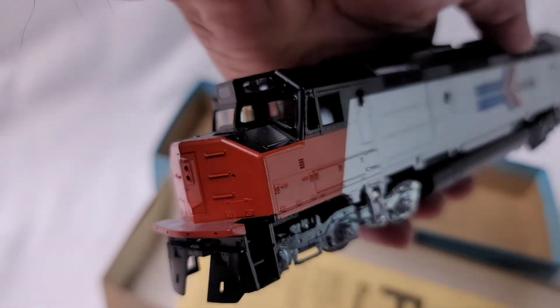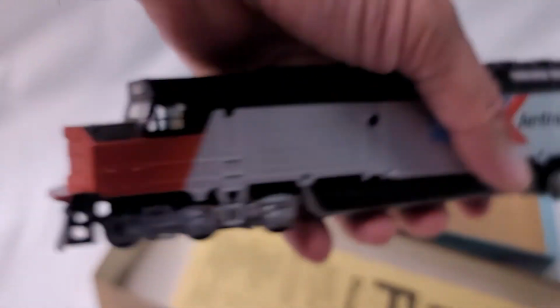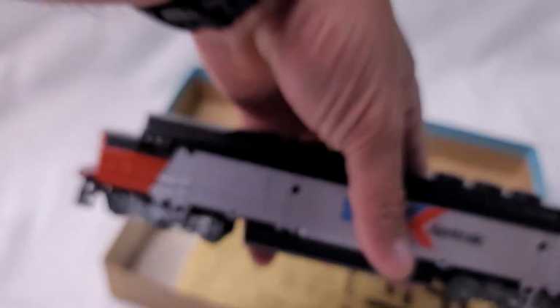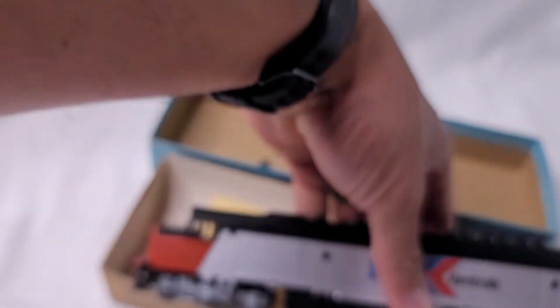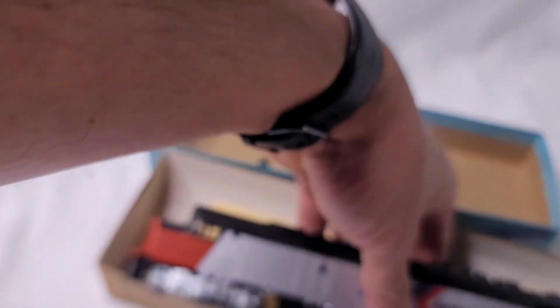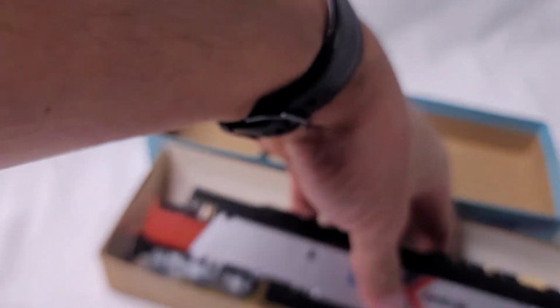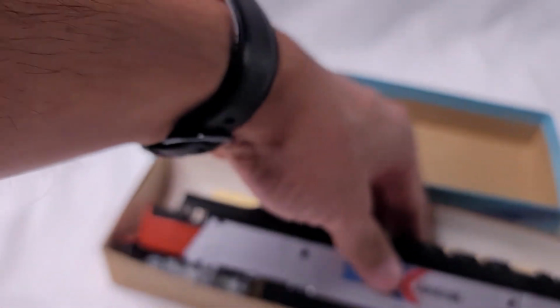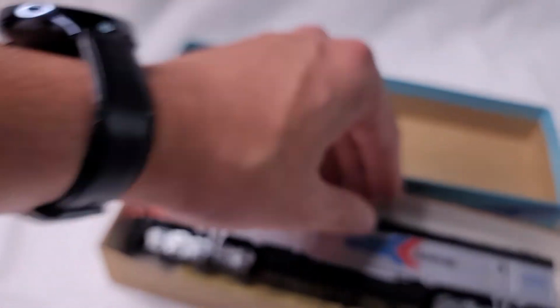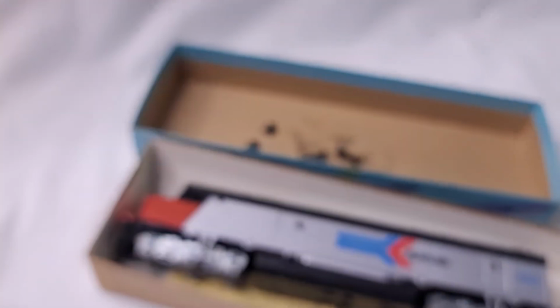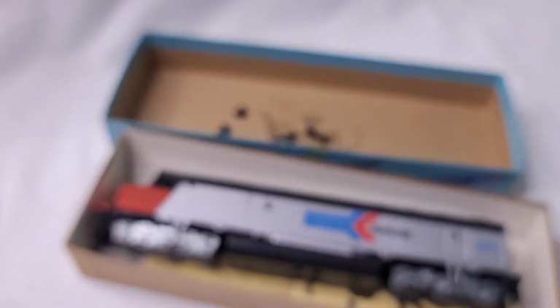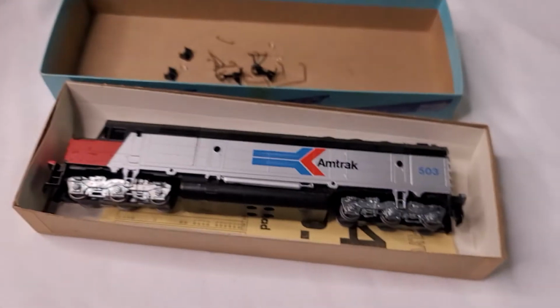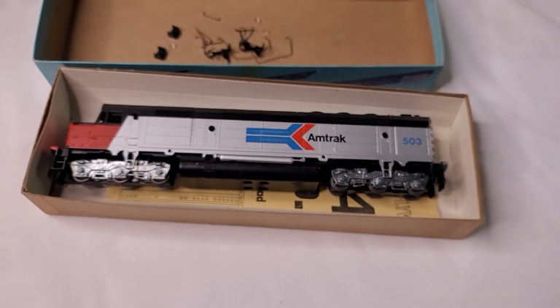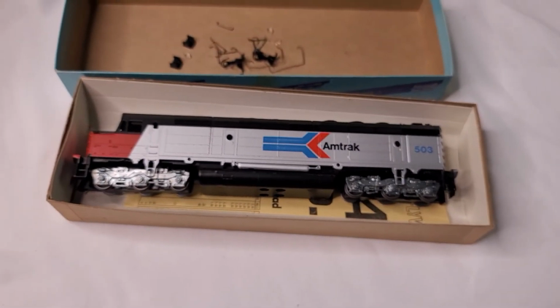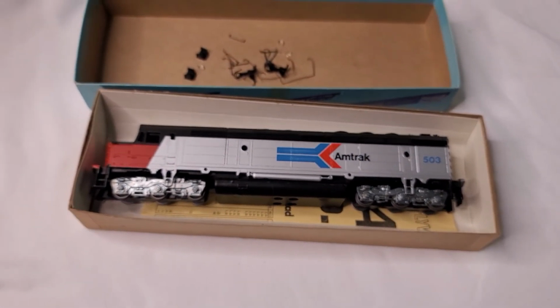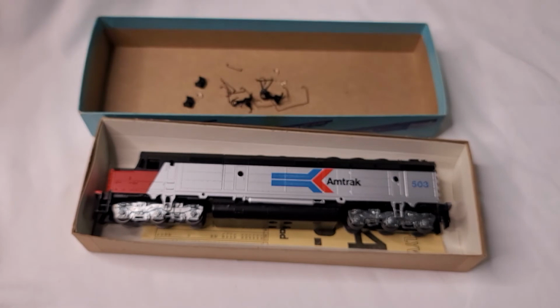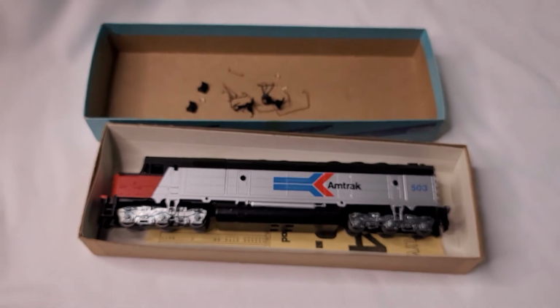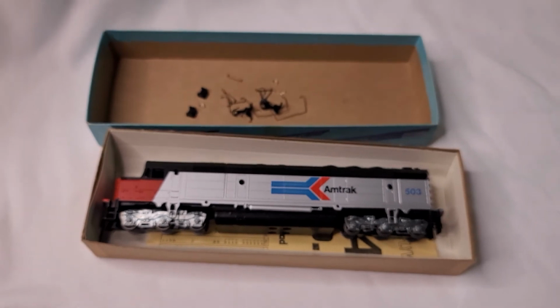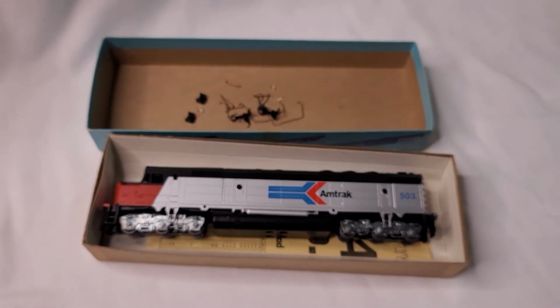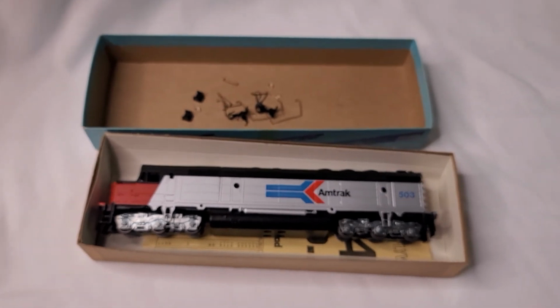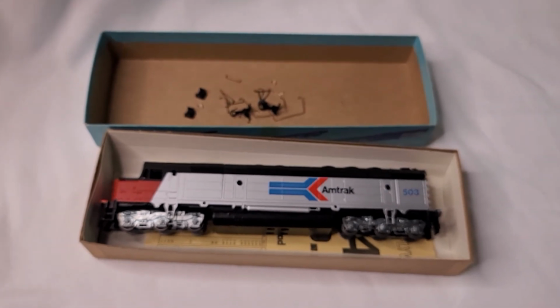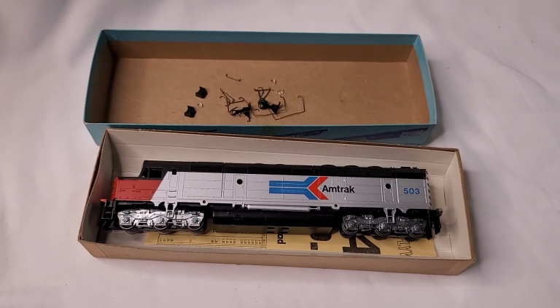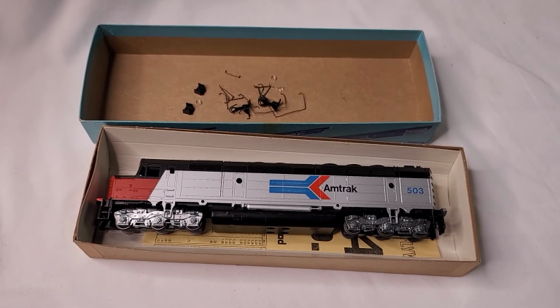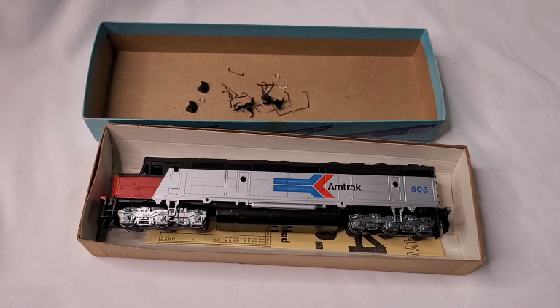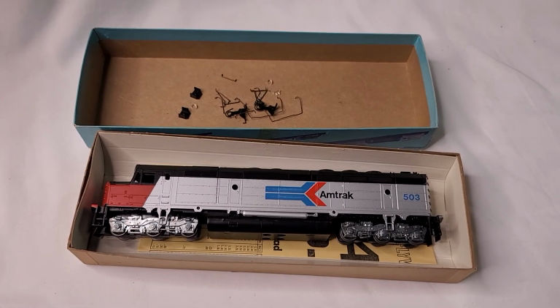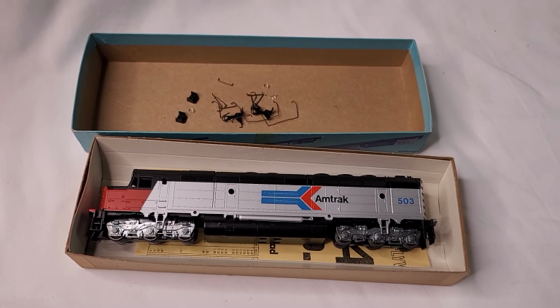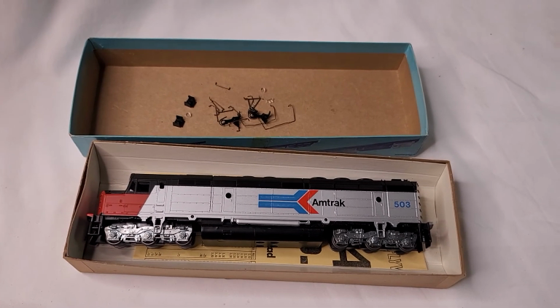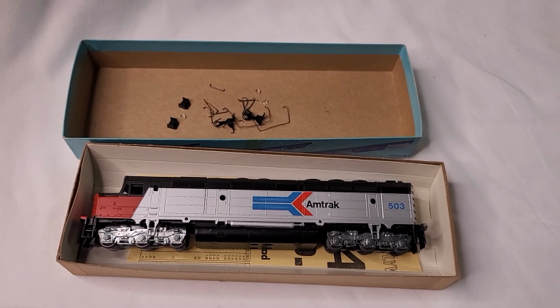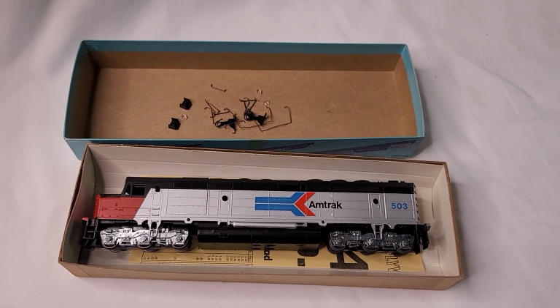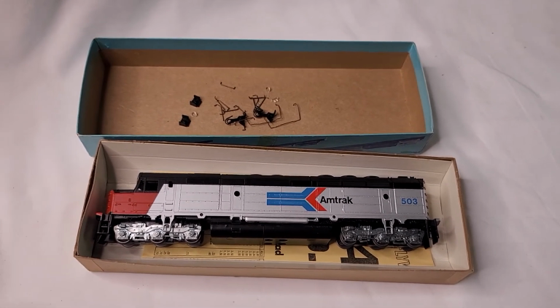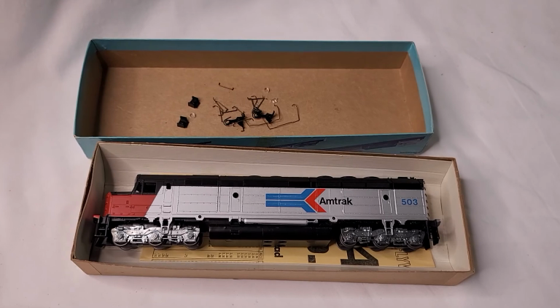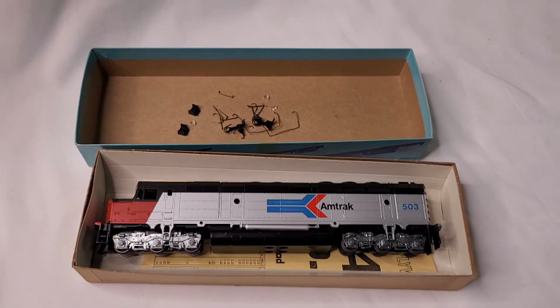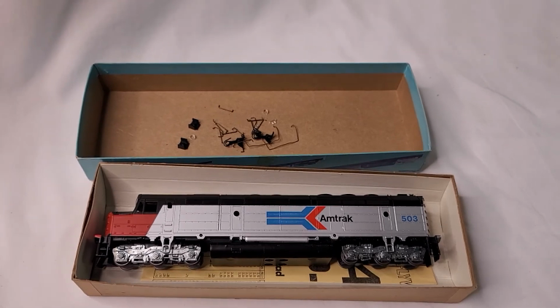Unfortunately I do not have a way of testing this, so this is being sold as-is, untested. It's posted in my eBay store — thanks for watching, I appreciate it.